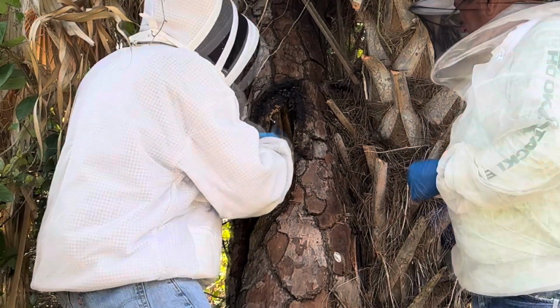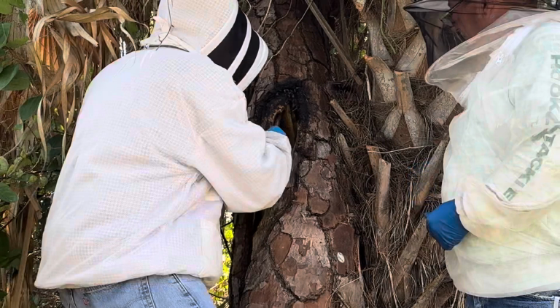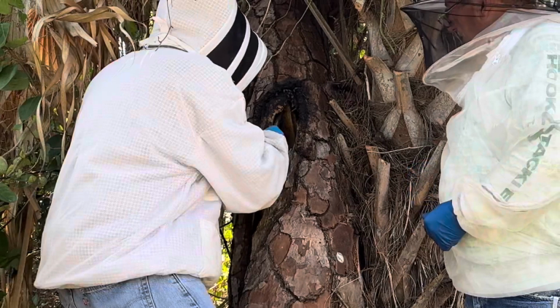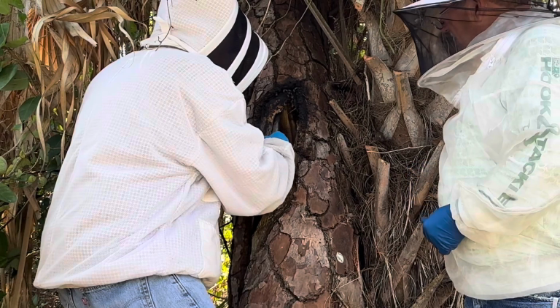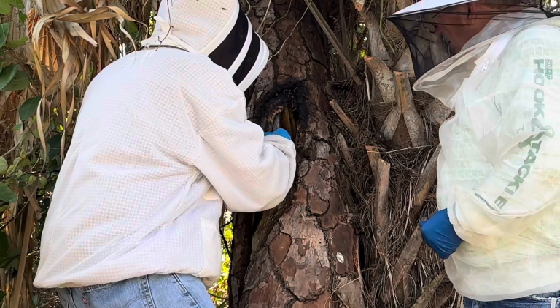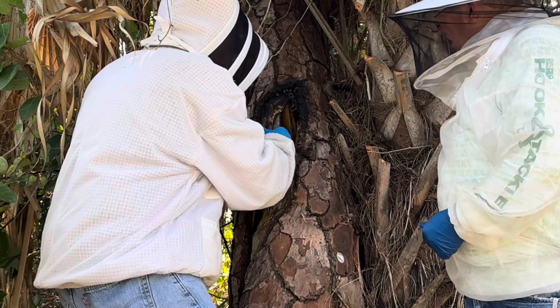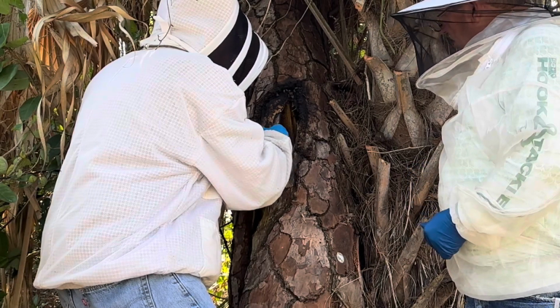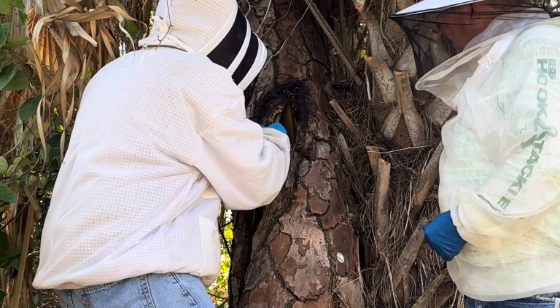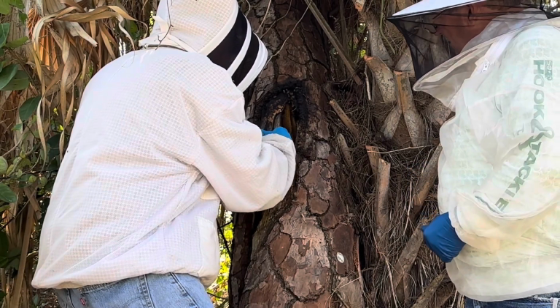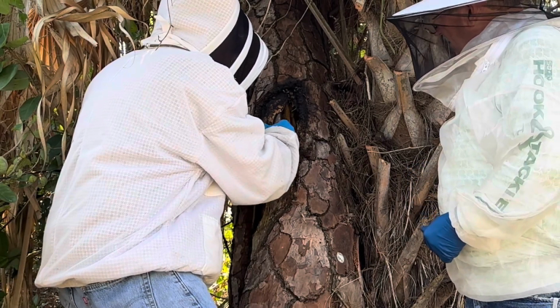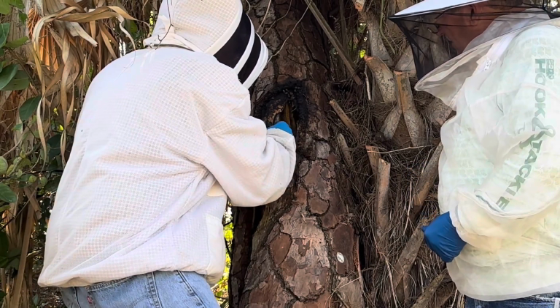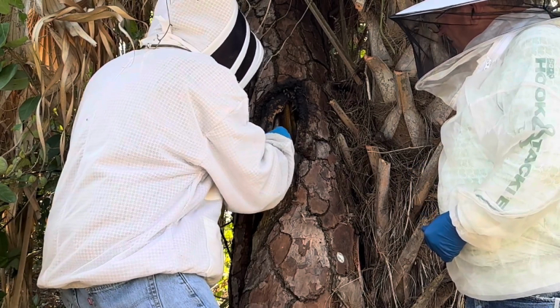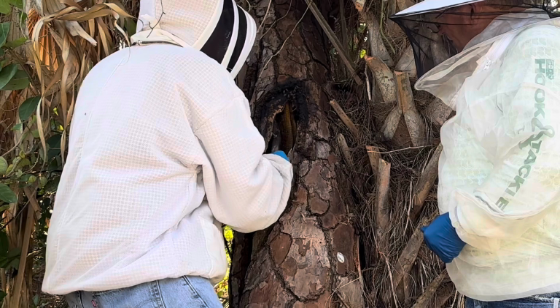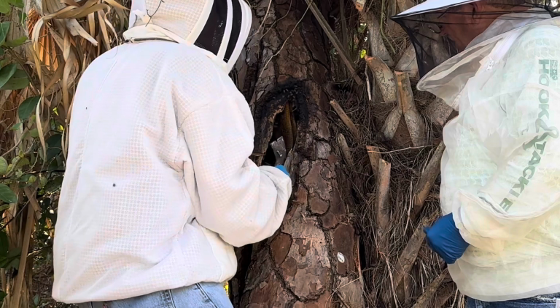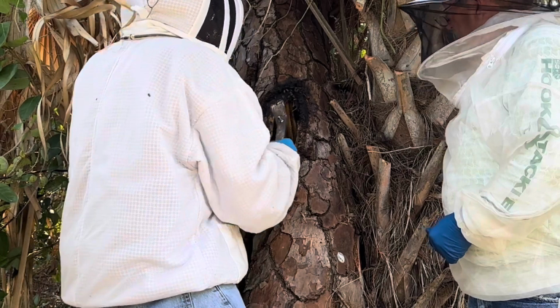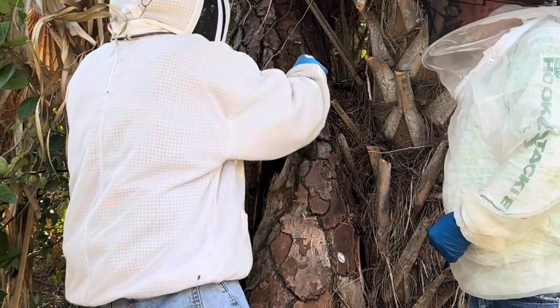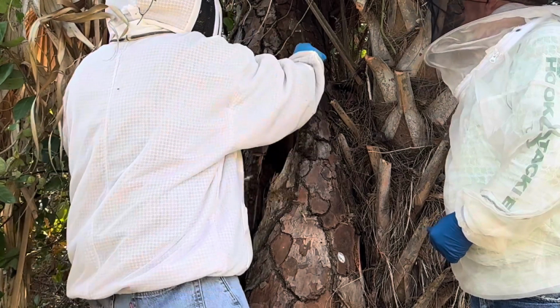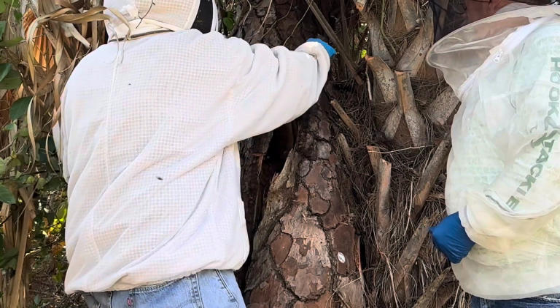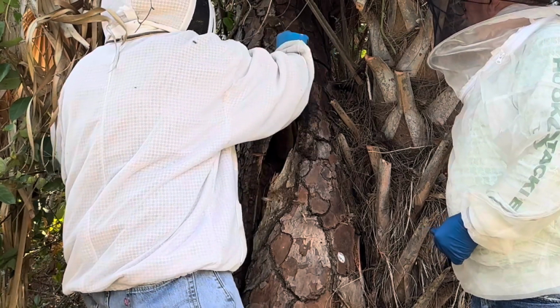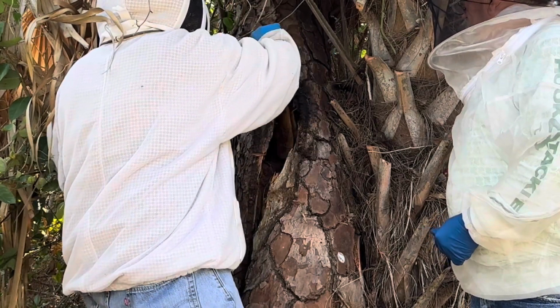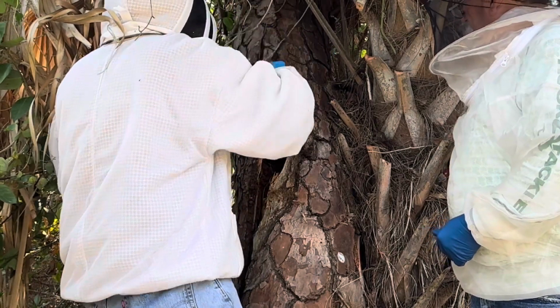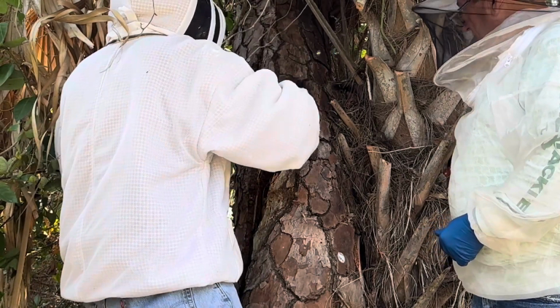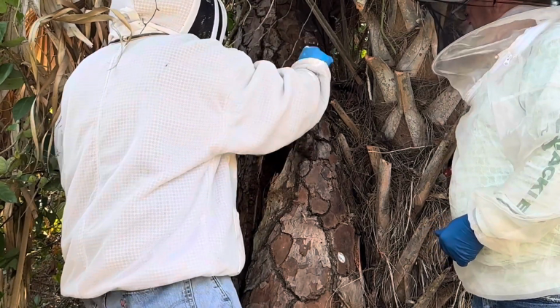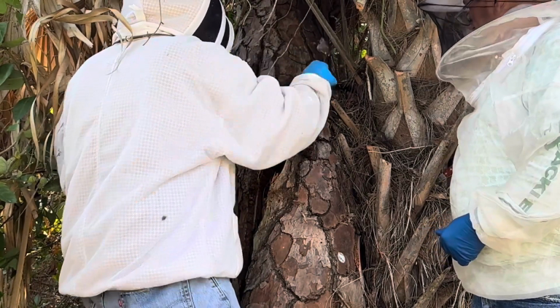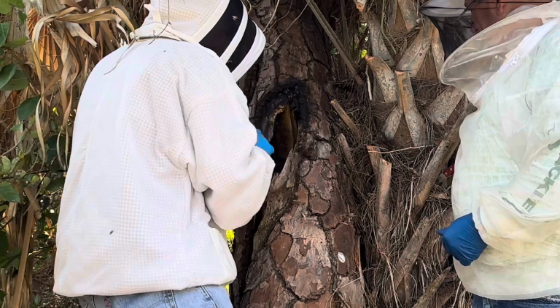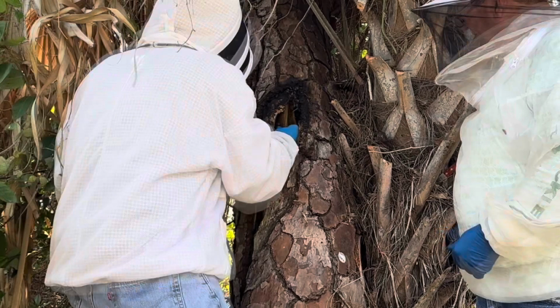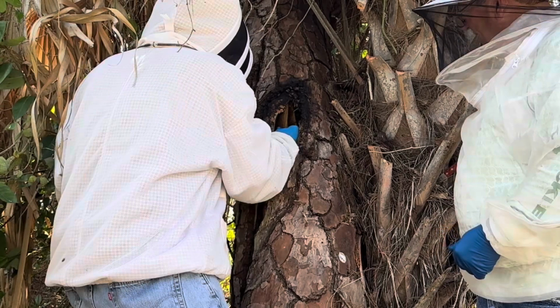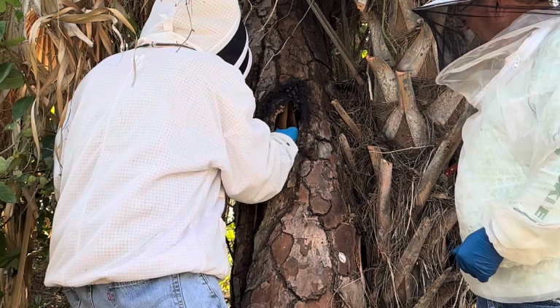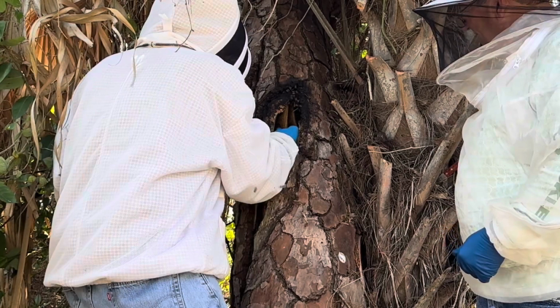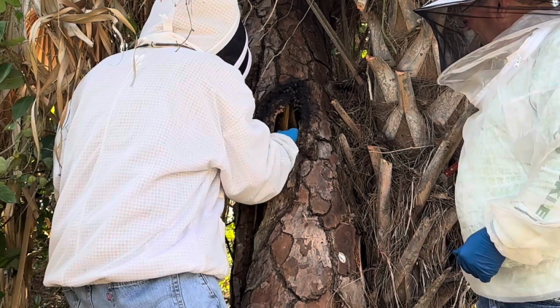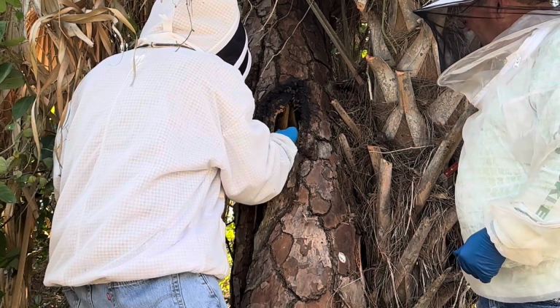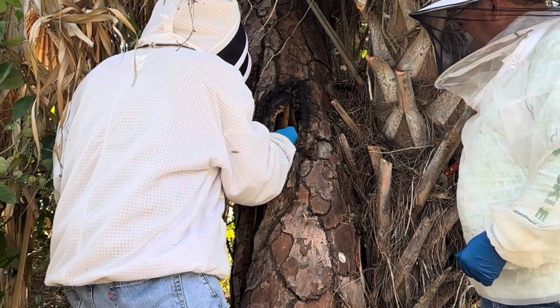Oh it's up there pretty good ways. Yeah, we might have to open it up right here with the chainsaw — that can work. This probe might tell us how far the comb extends.